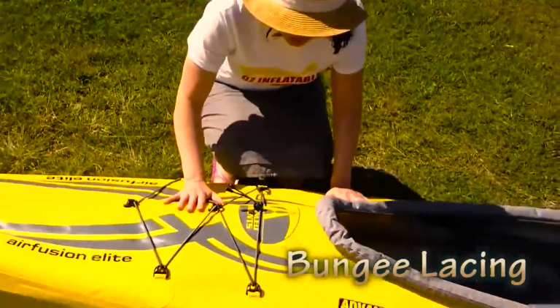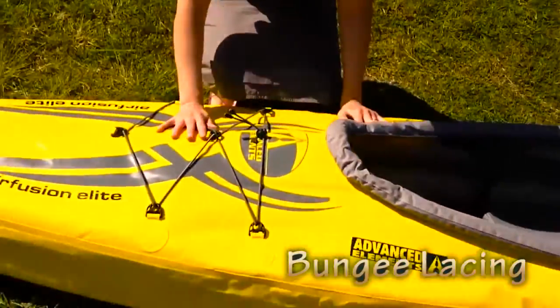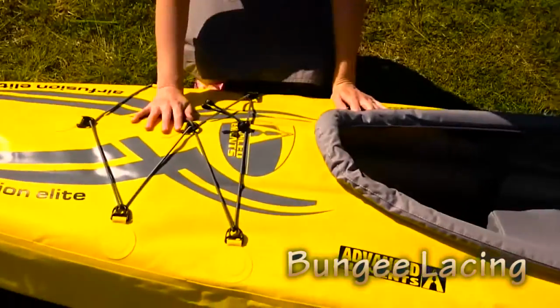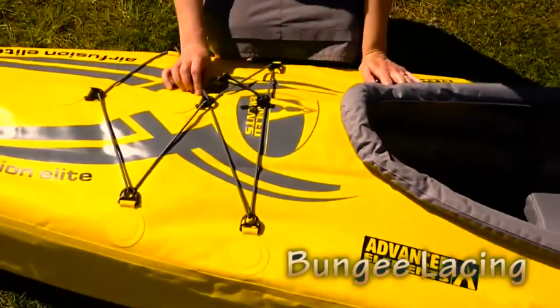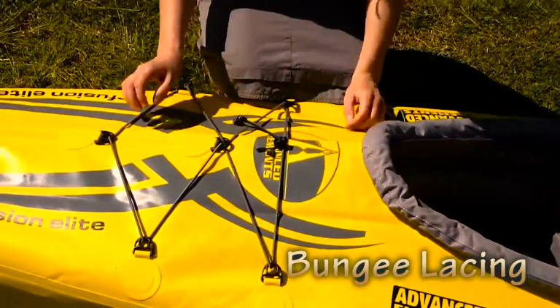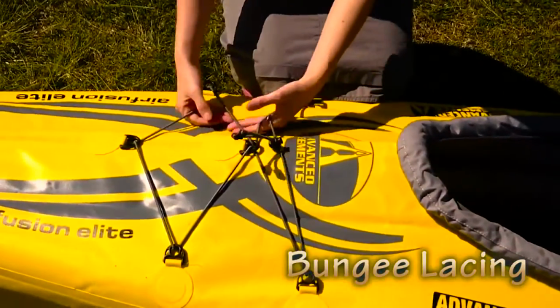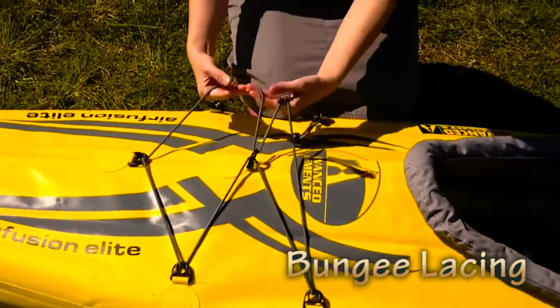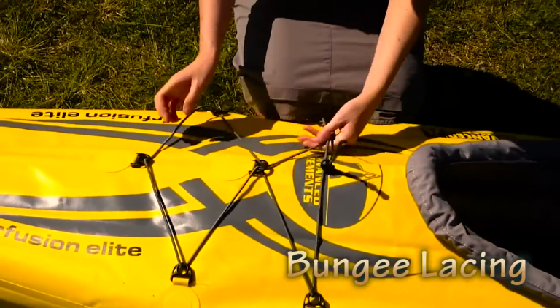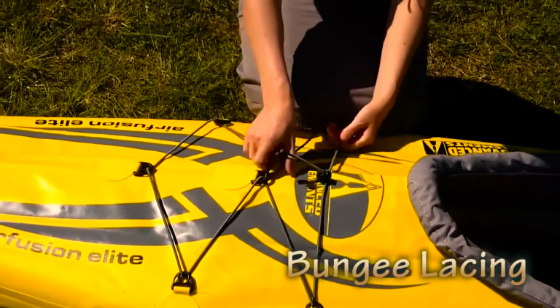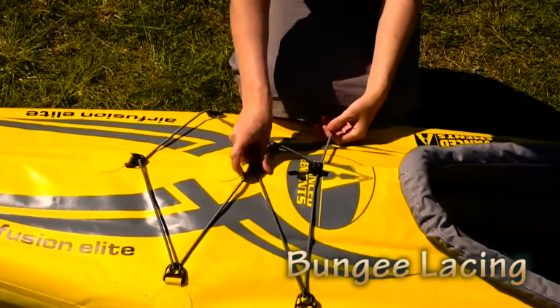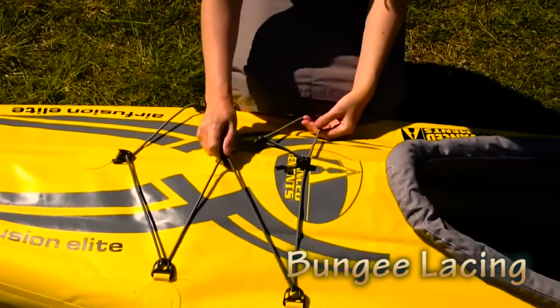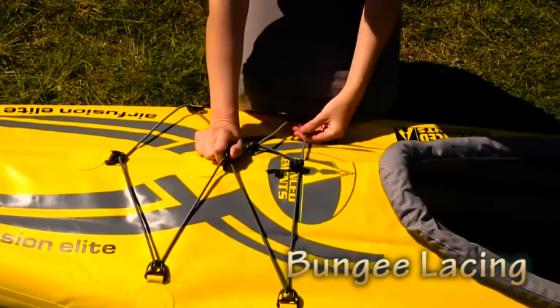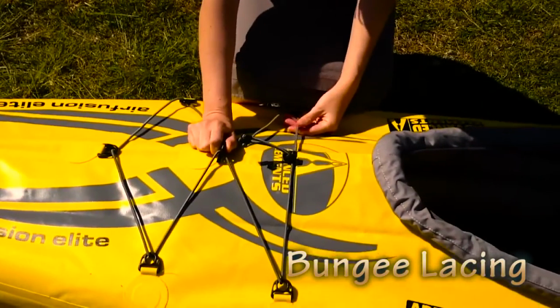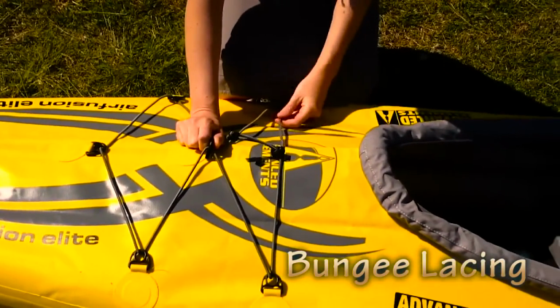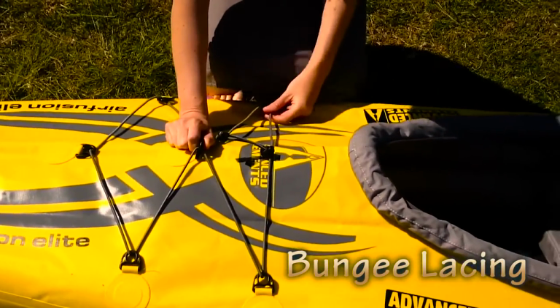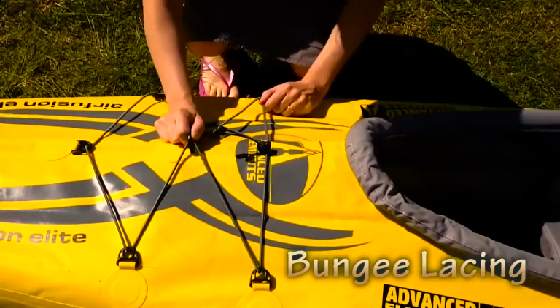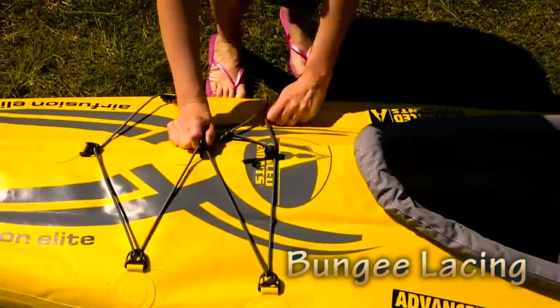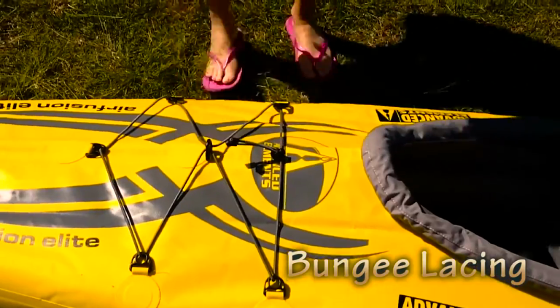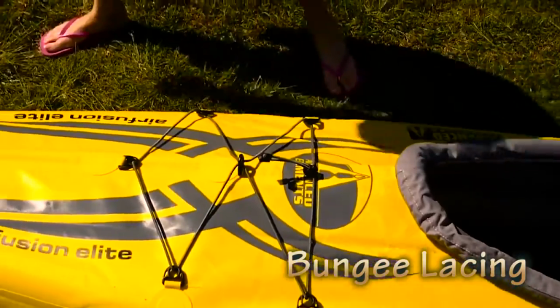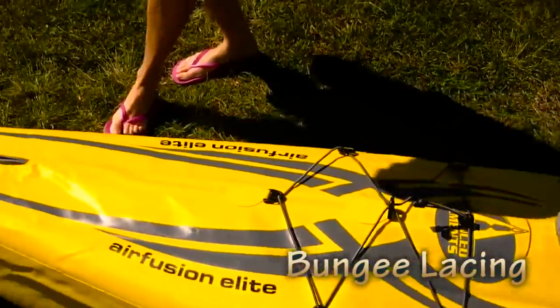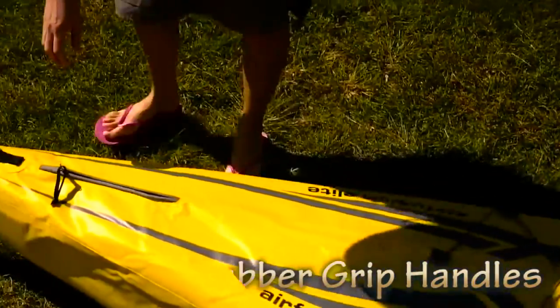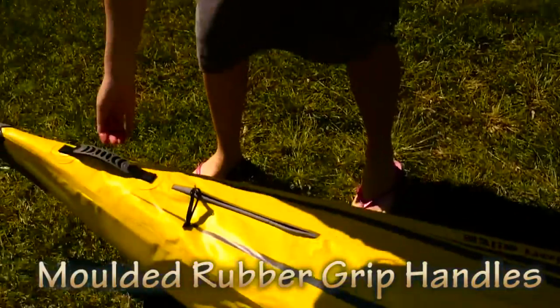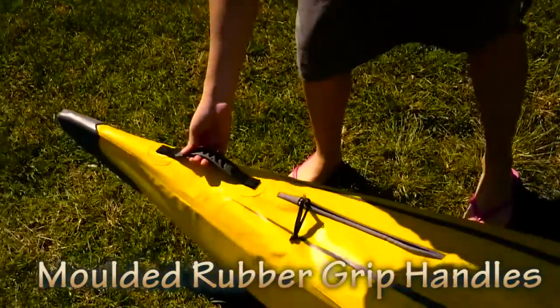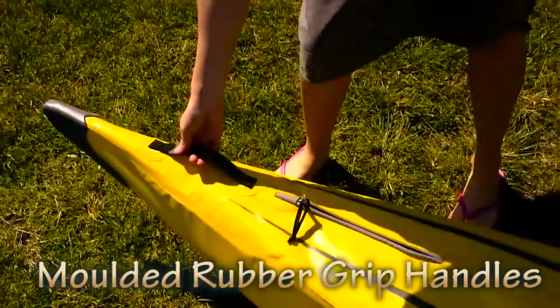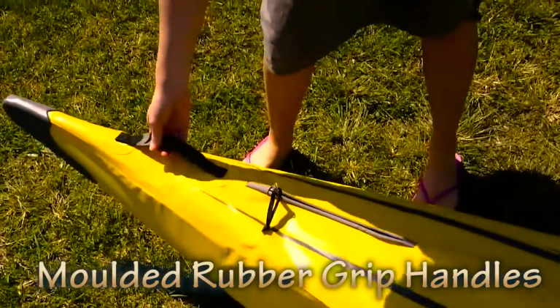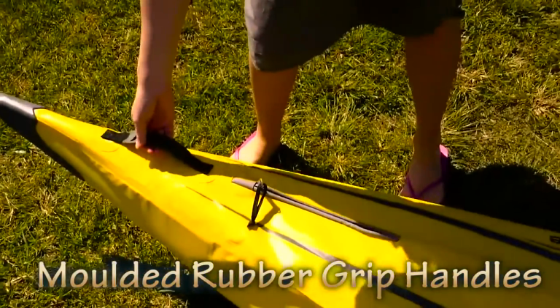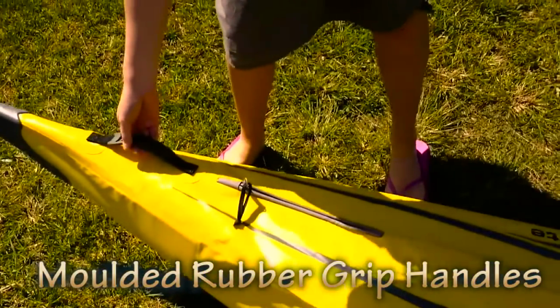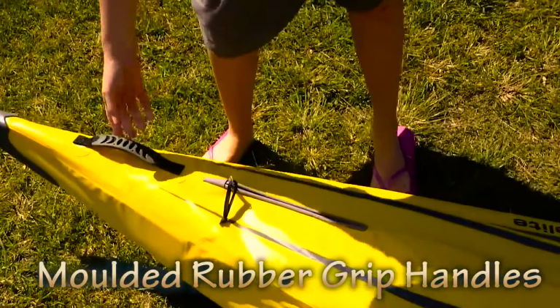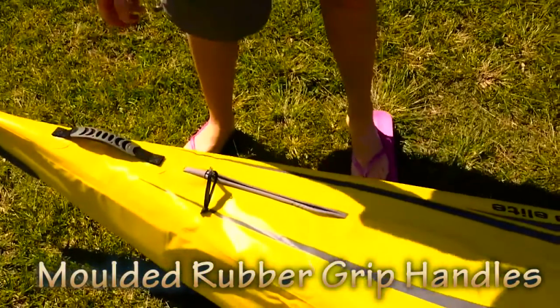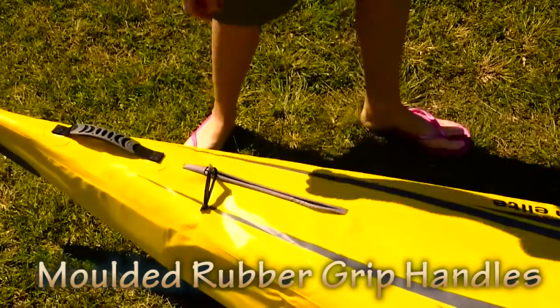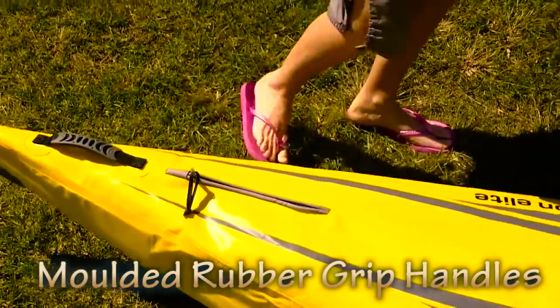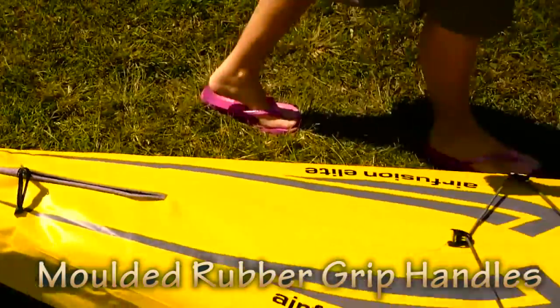It has bungee lacing and D-rings on the deck to tighten any gear if you're going on a big trip, or just your thongs if you're going for the day. It has molded rubber grip handles at both the bow and the stern, which makes it easier to carry down to the water.